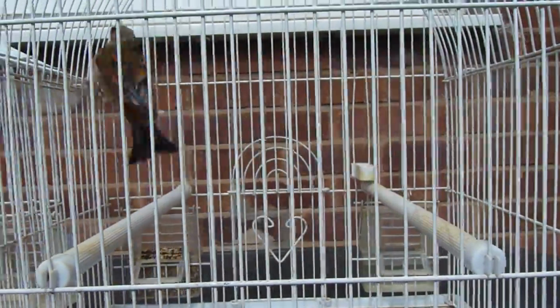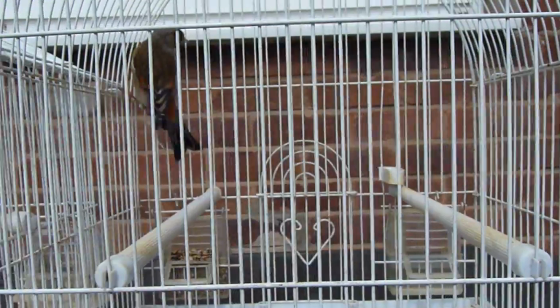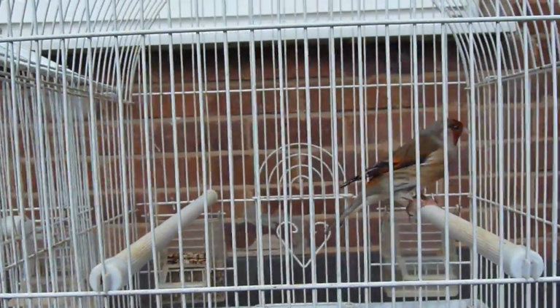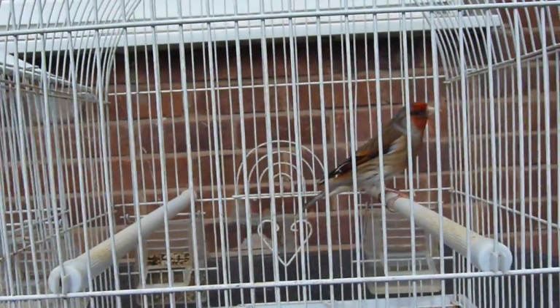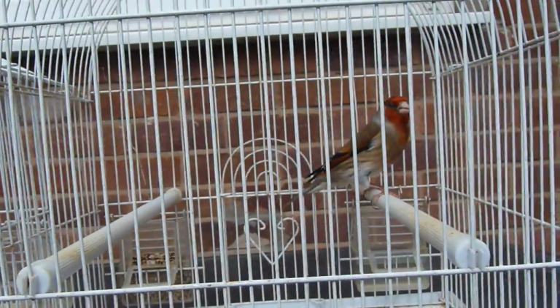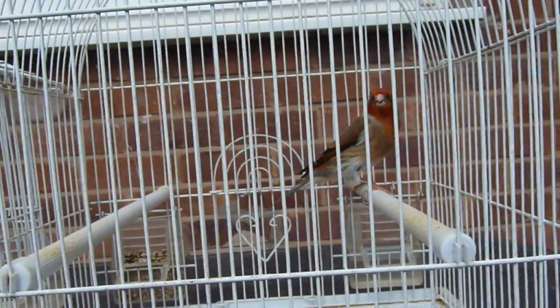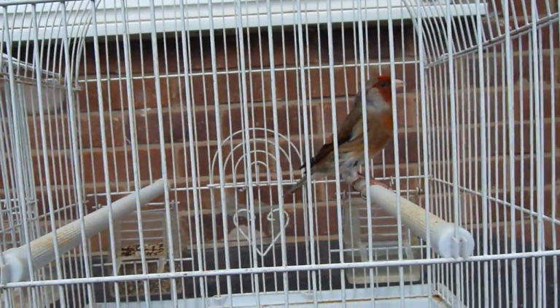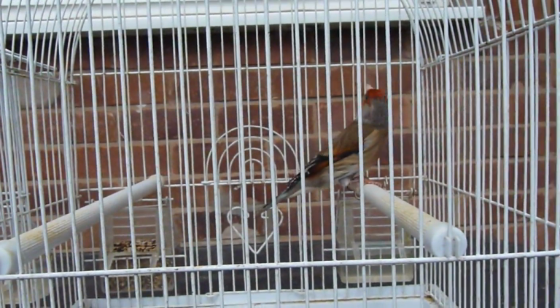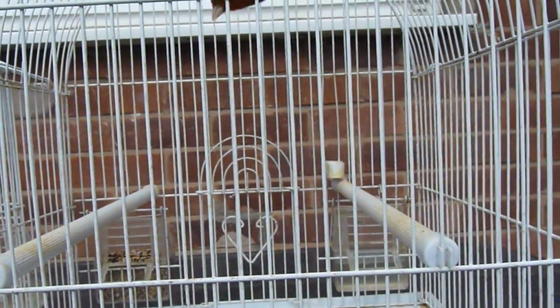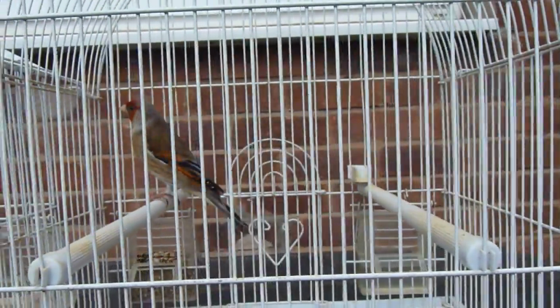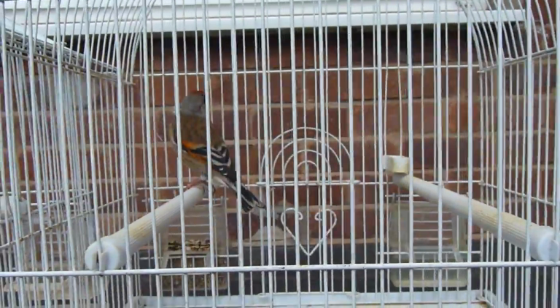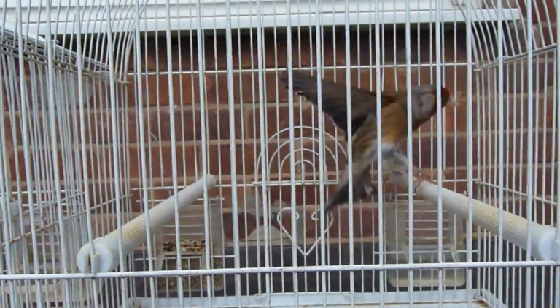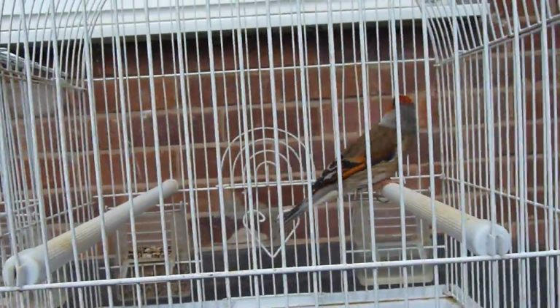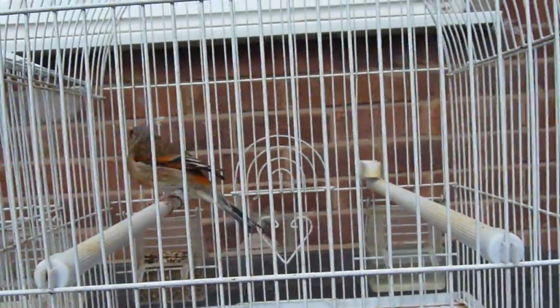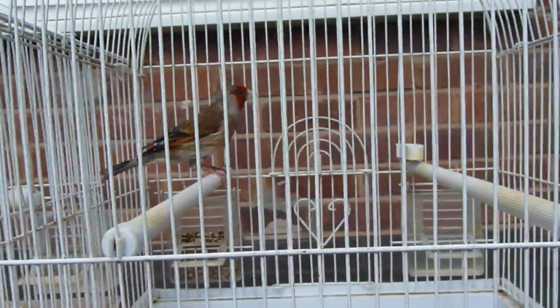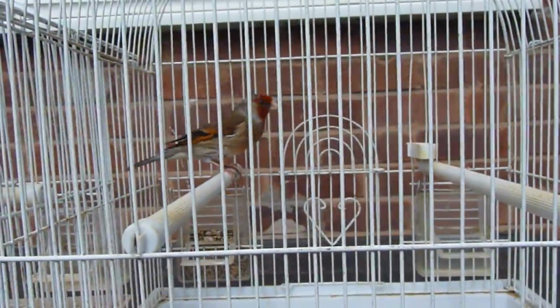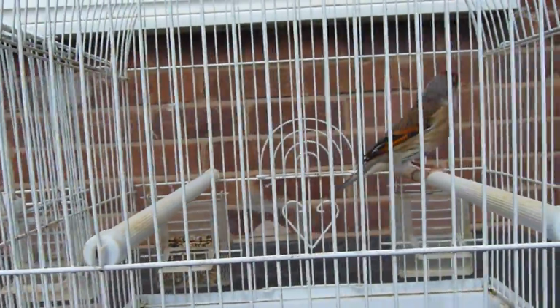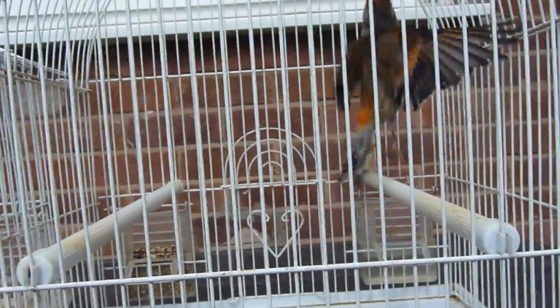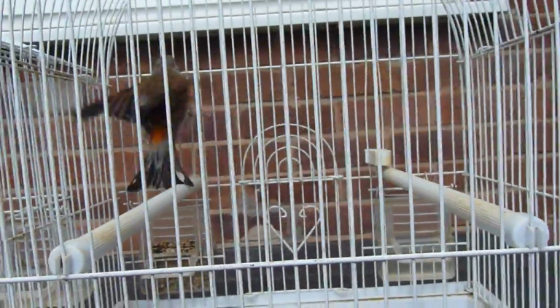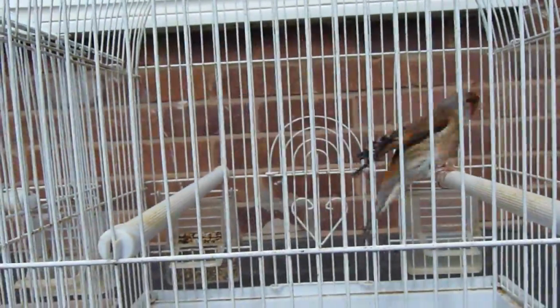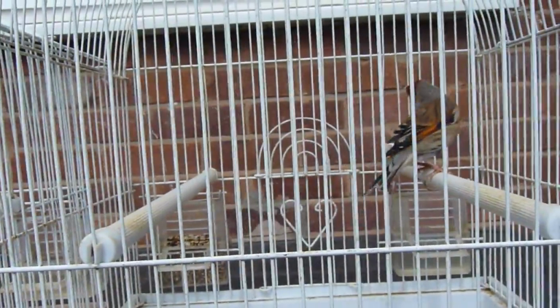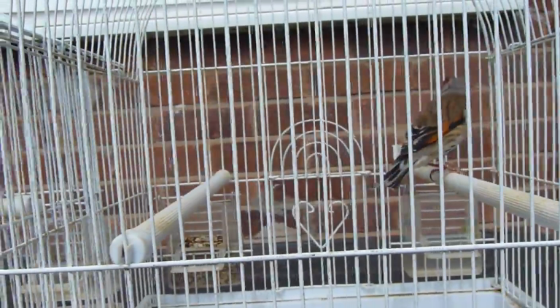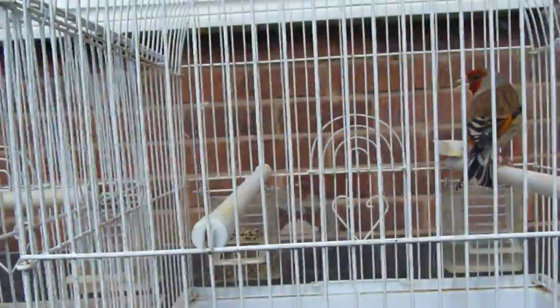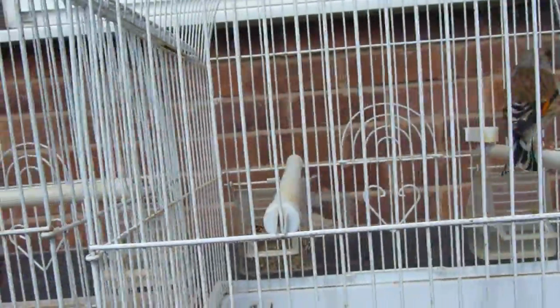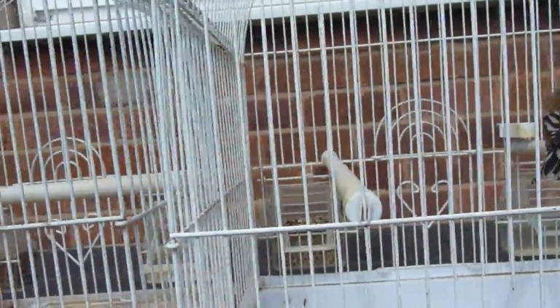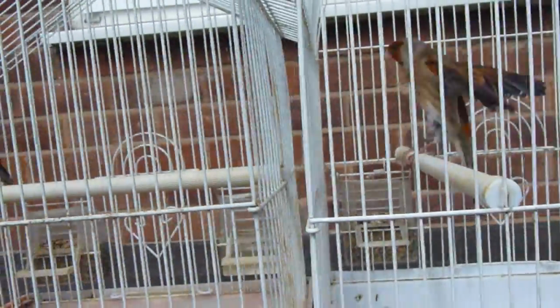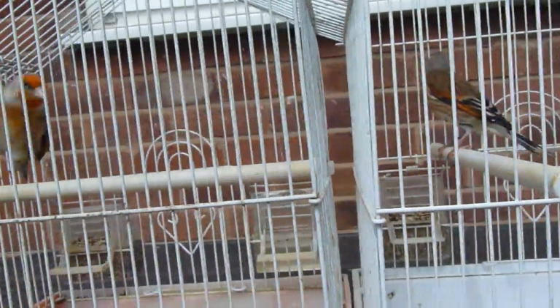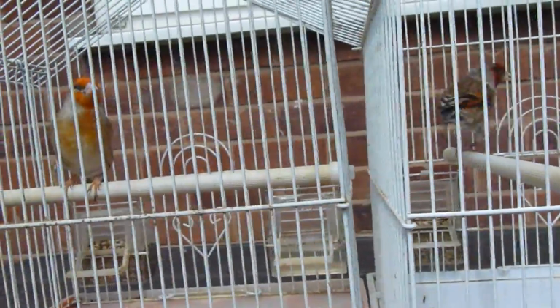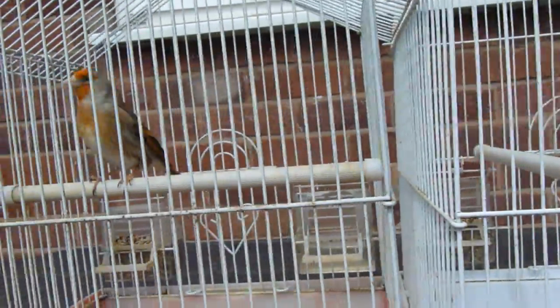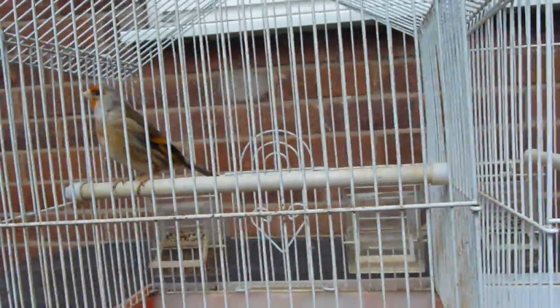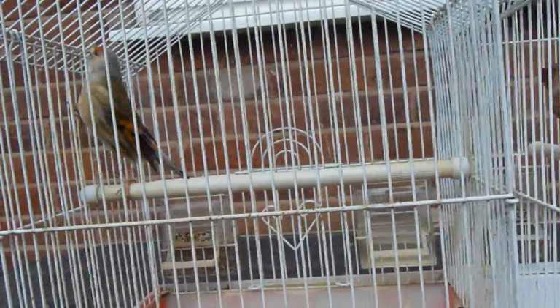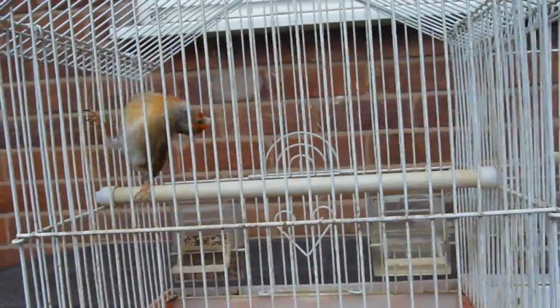The one on the right was a goldfinch cock and a red dimorphic hen. This mule, as you can see, is a lot darker on the breast and it's got a darker blaze around the face.